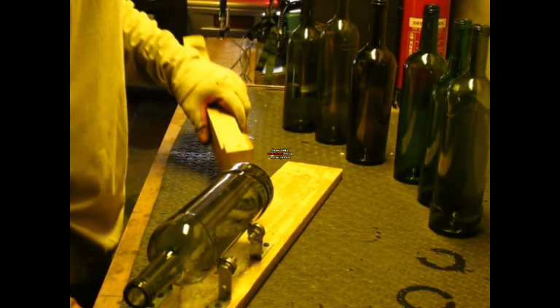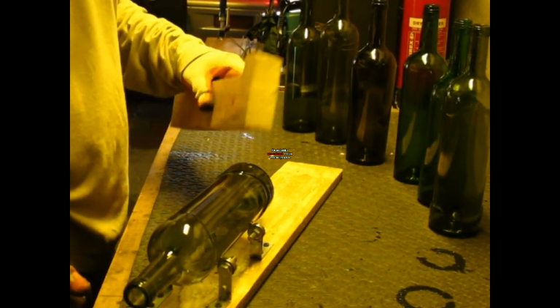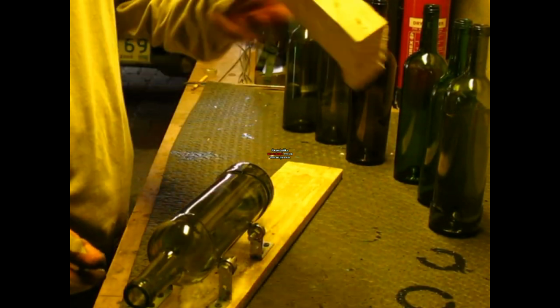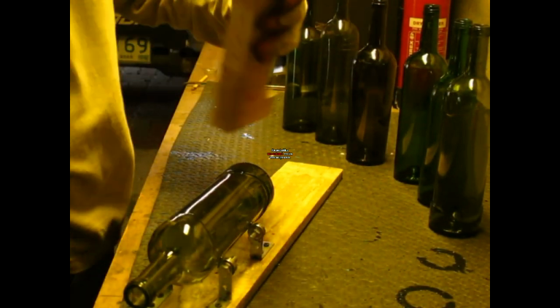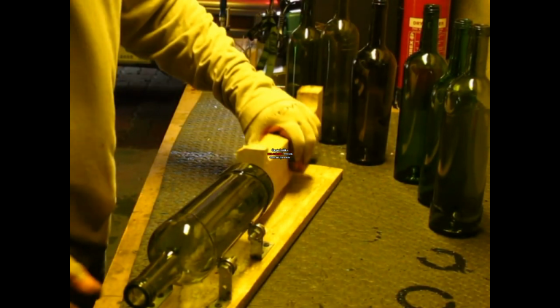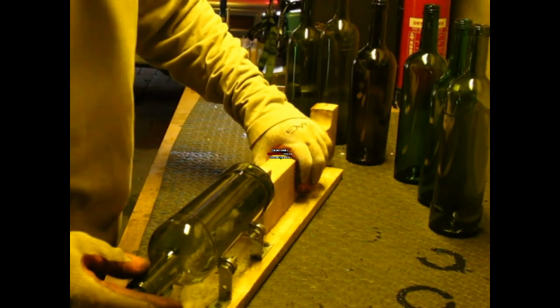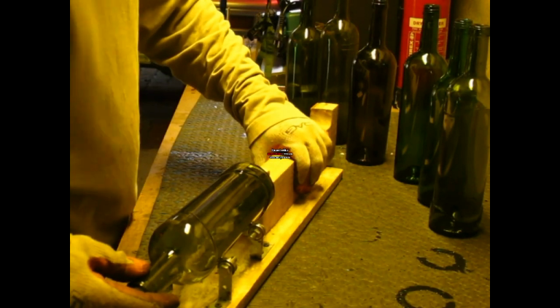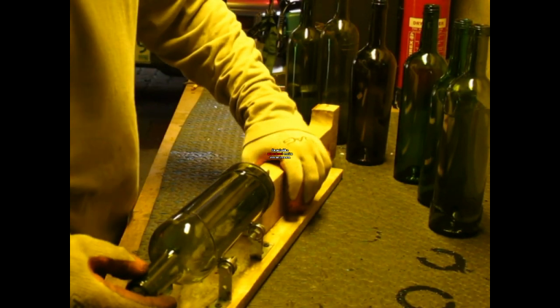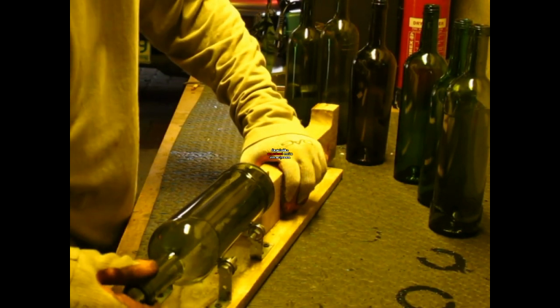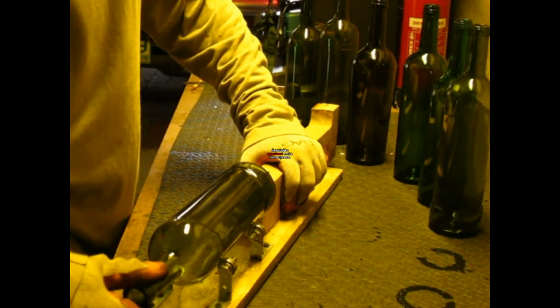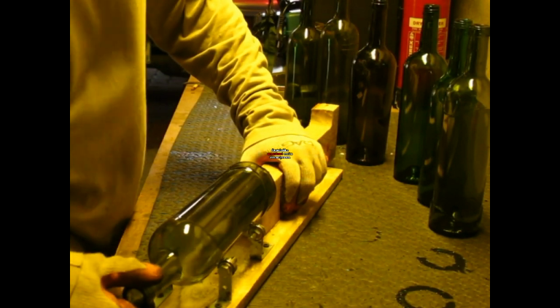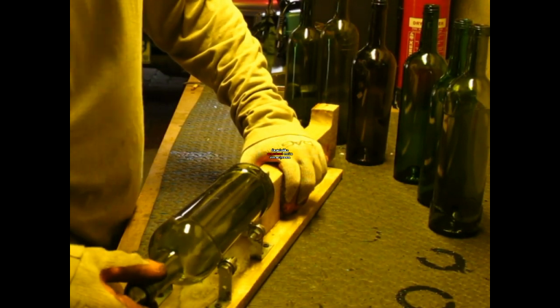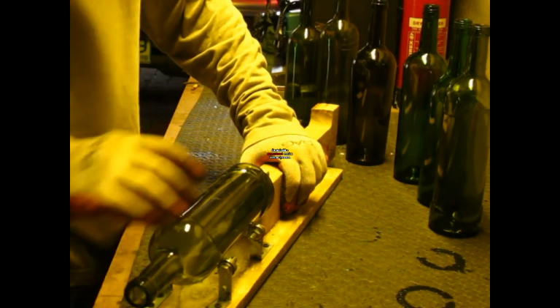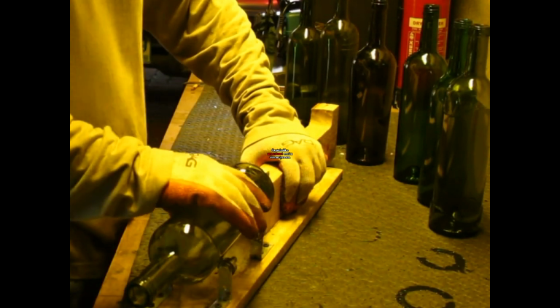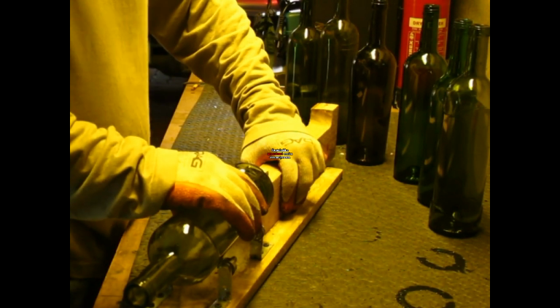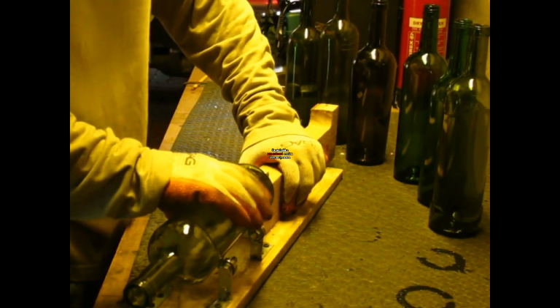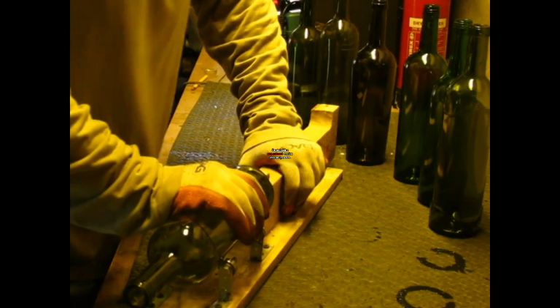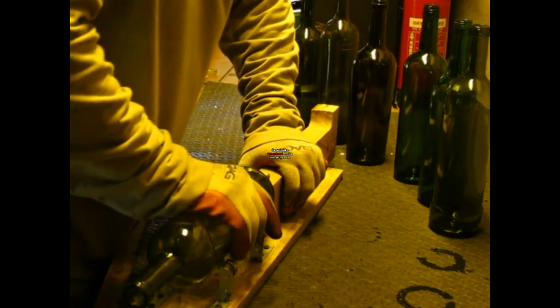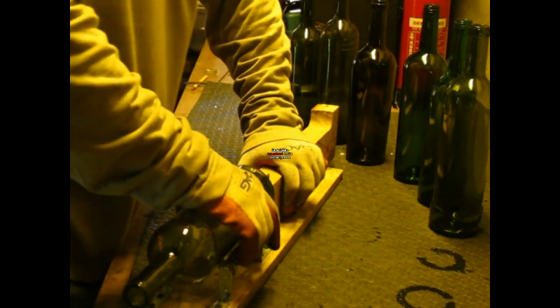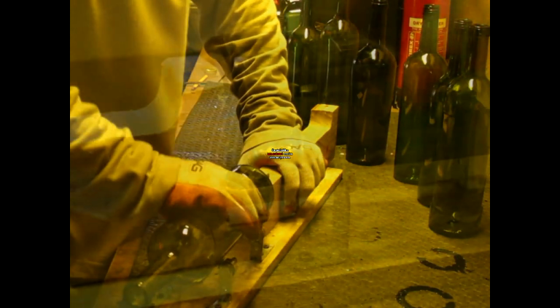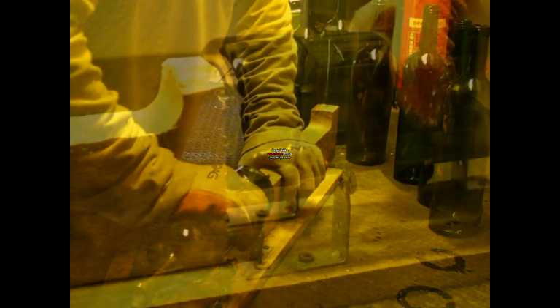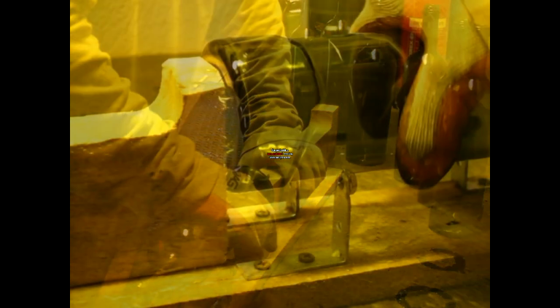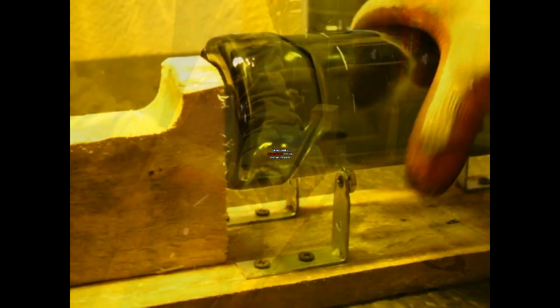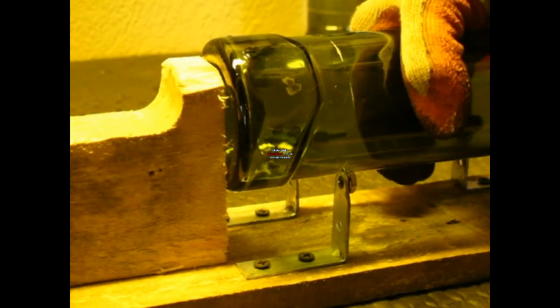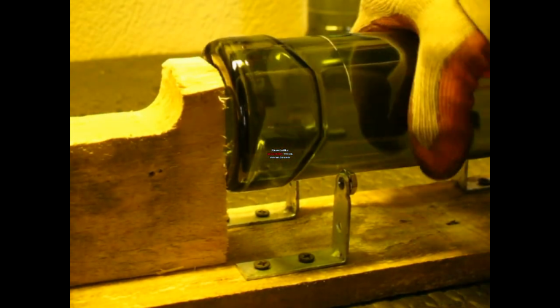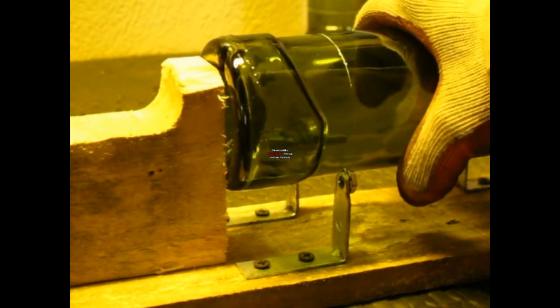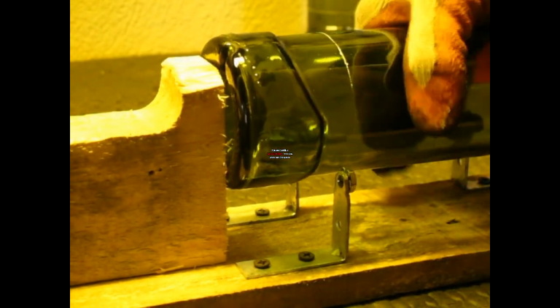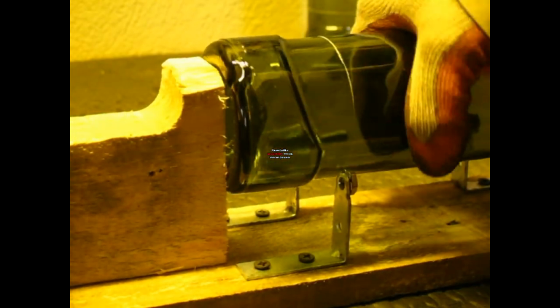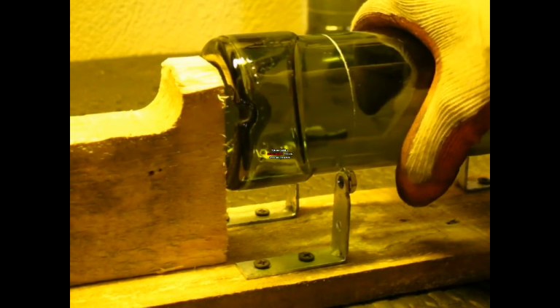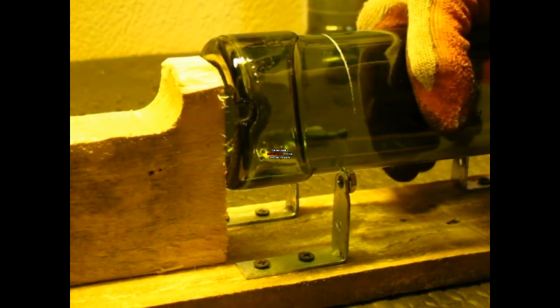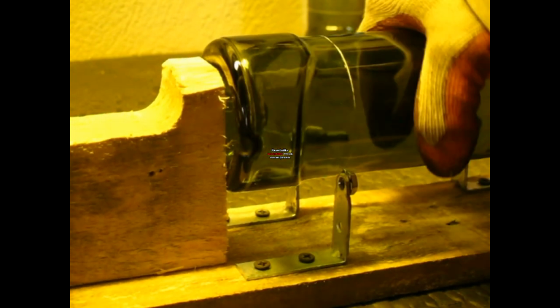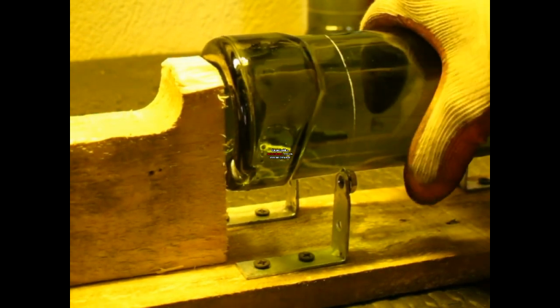Okay, so here I'm gonna score the bottle. This is using a wine bottle cutter that I made a few days ago — I will put a link in the corner so you can make this. It's very easy and it works really well.